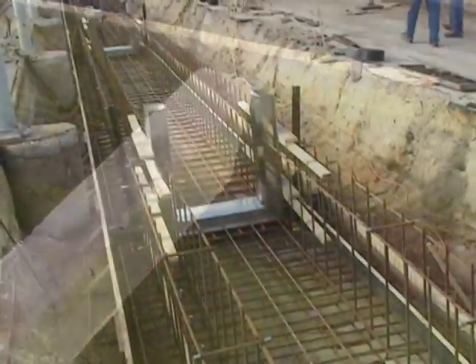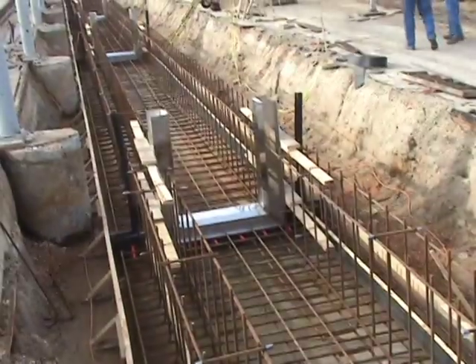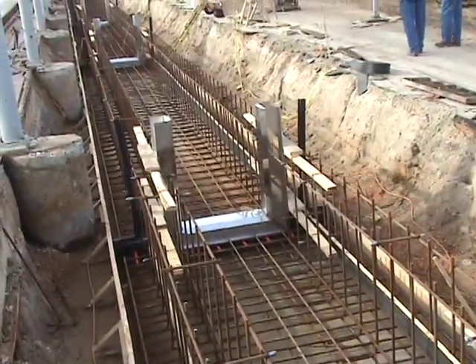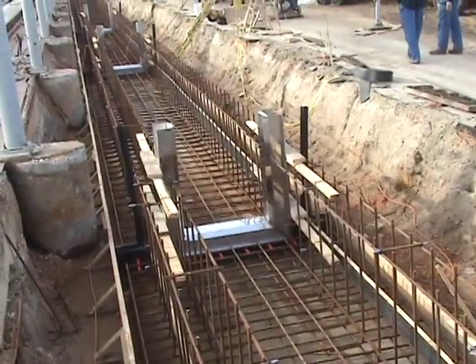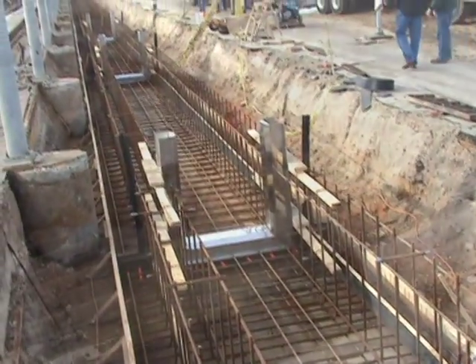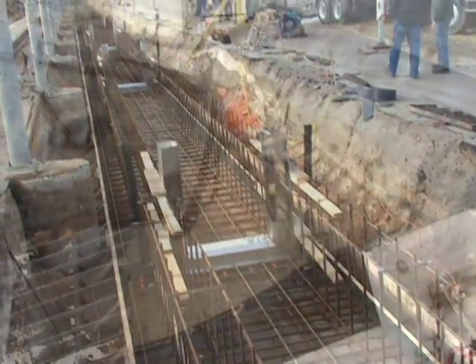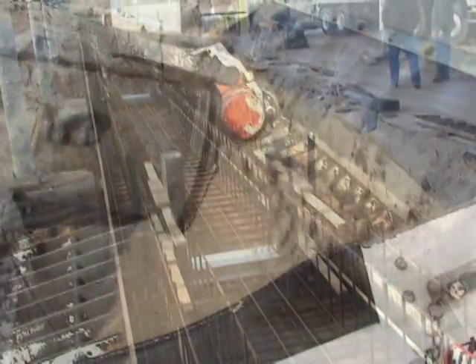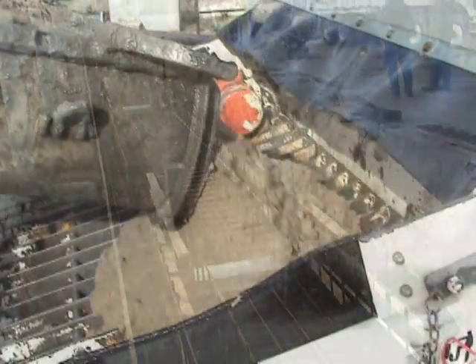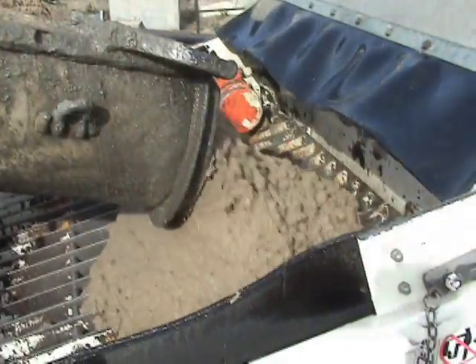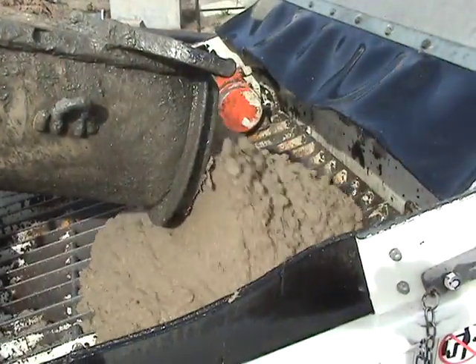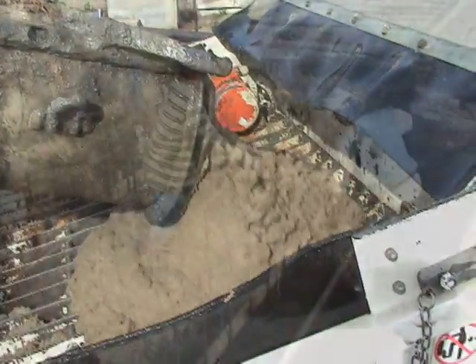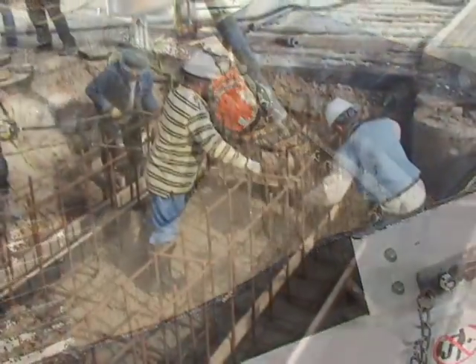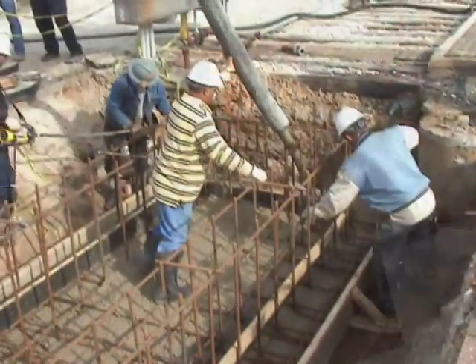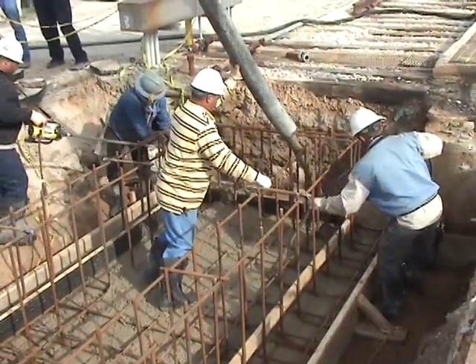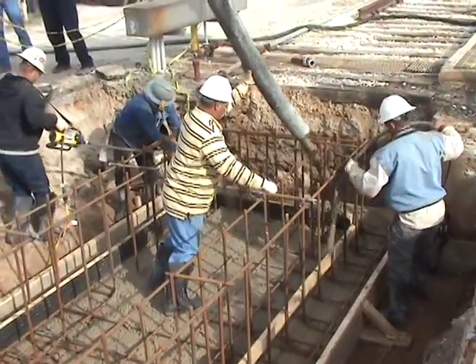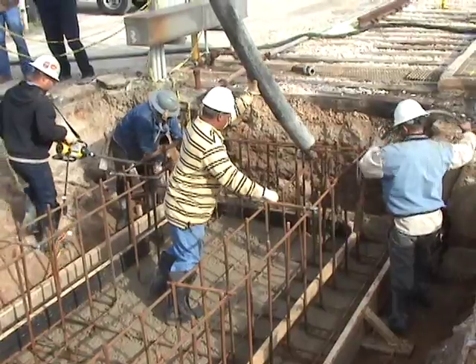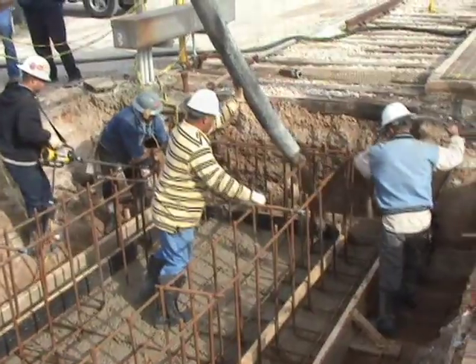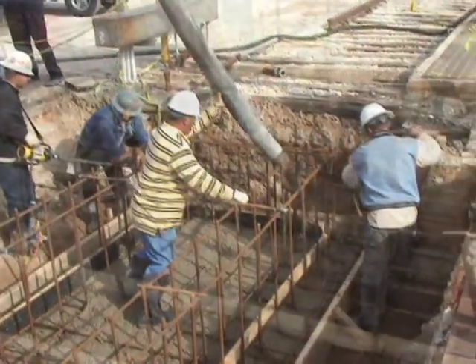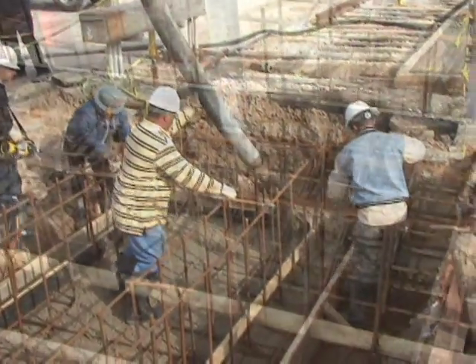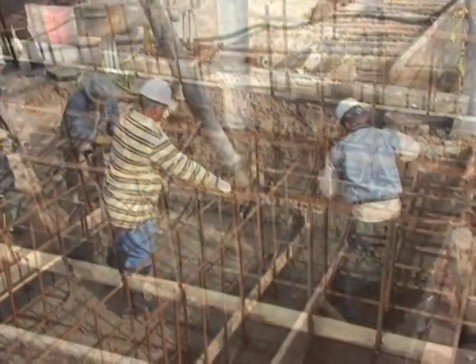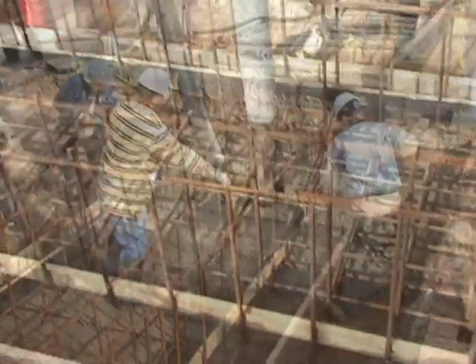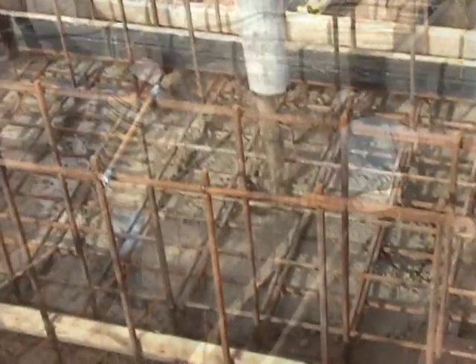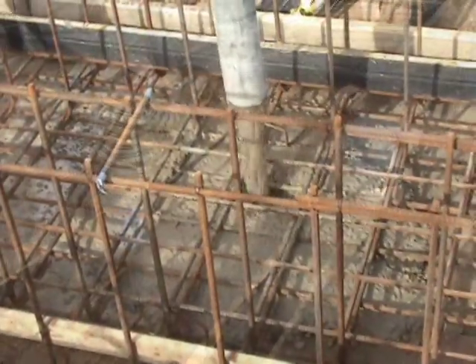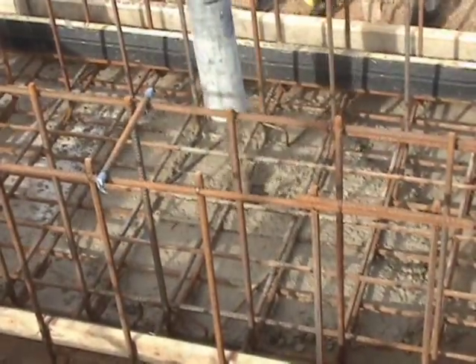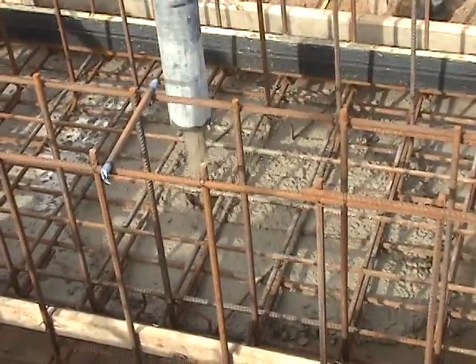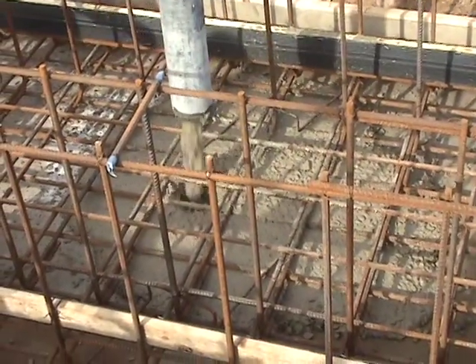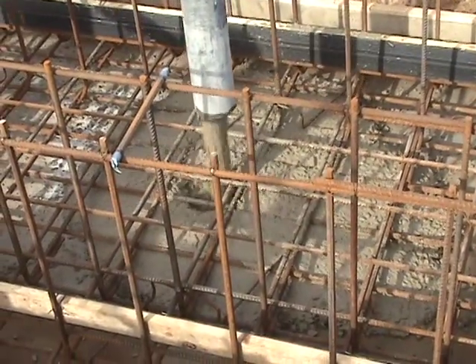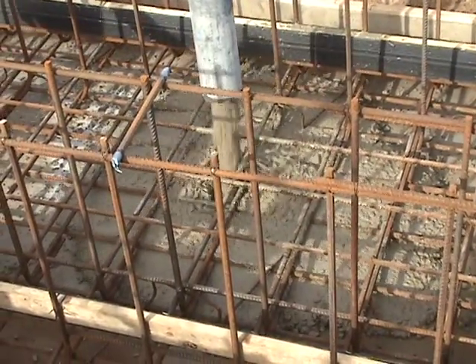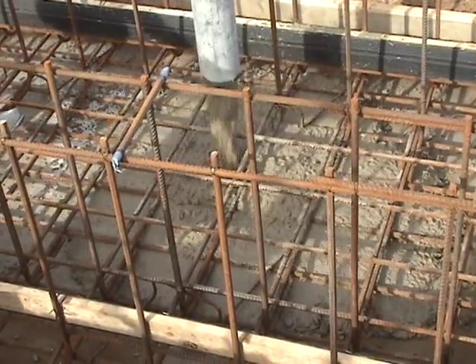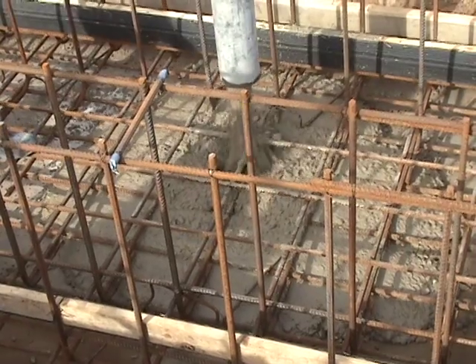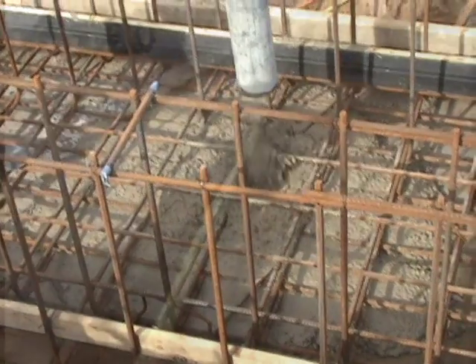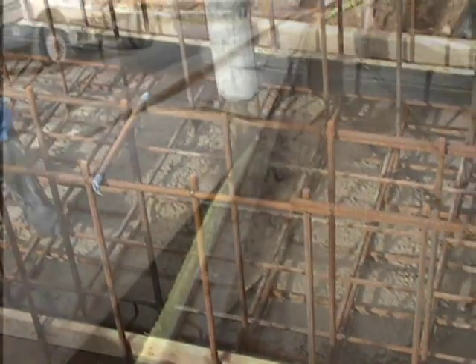For this project, 700 cubic yards of Chemrock were placed at a 7-inch slump to facilitate flow and encapsulation of the heavily congested rebar reinforced flume design.